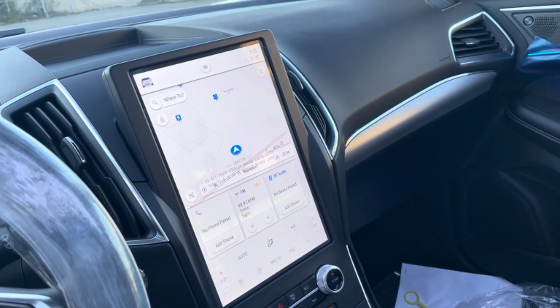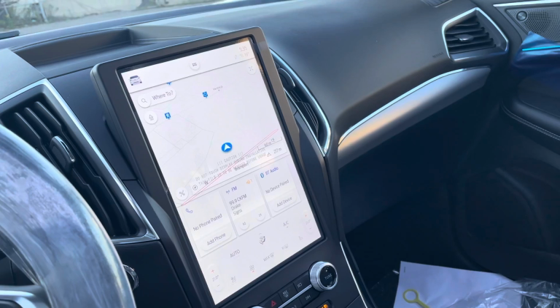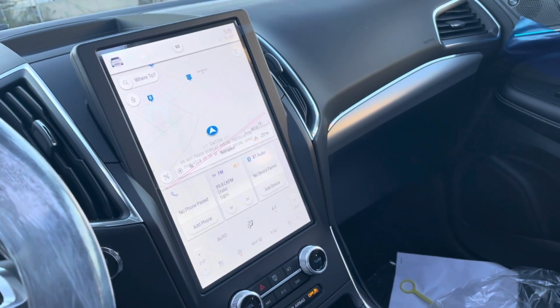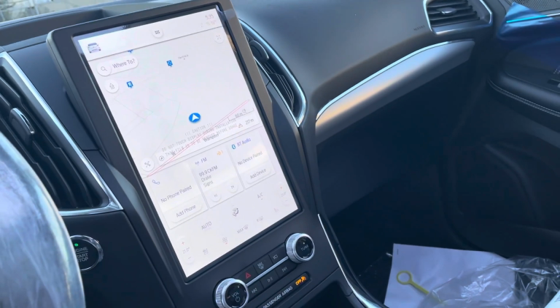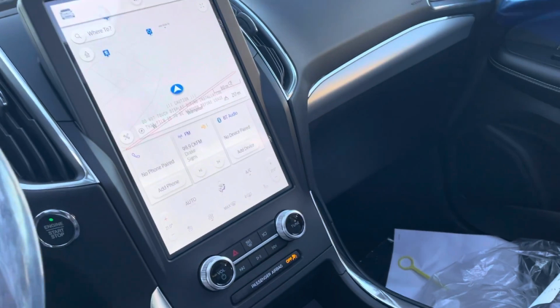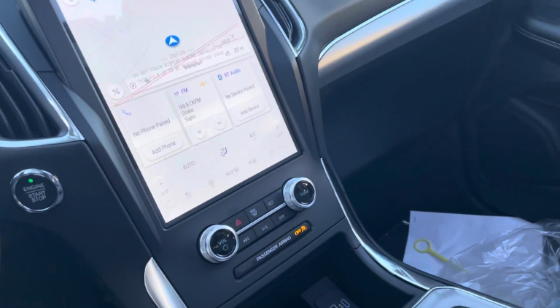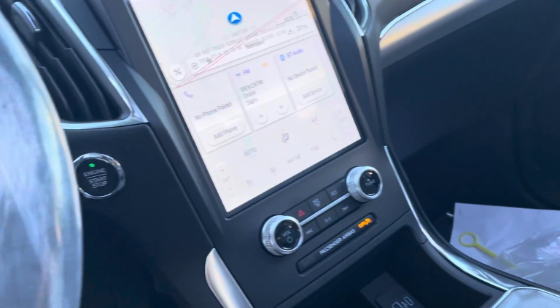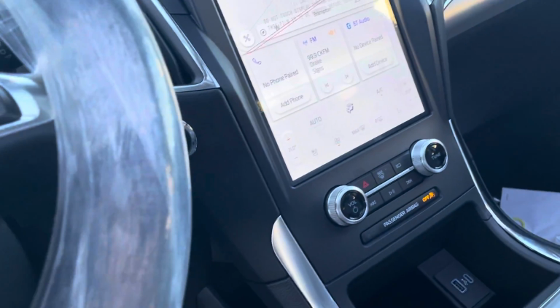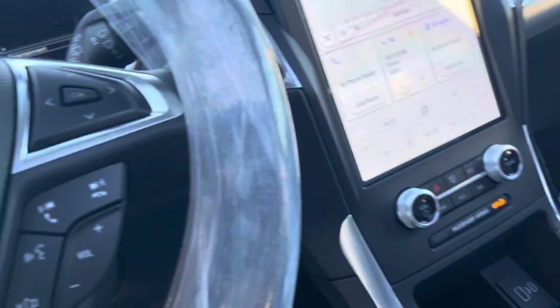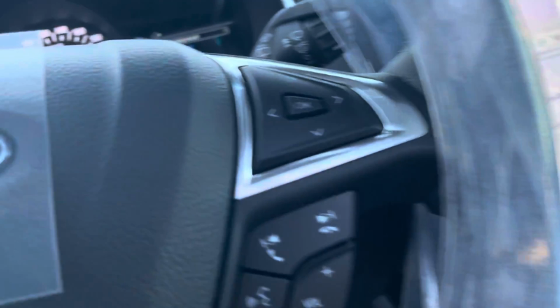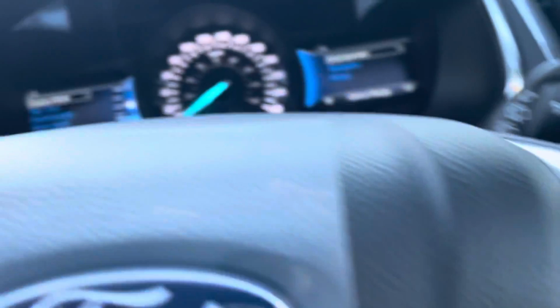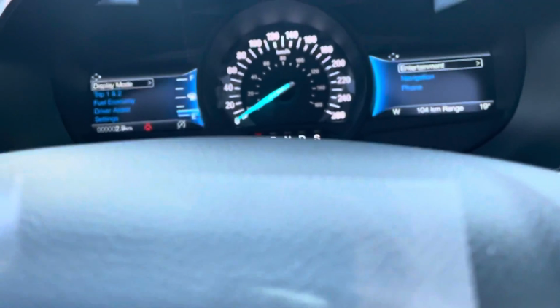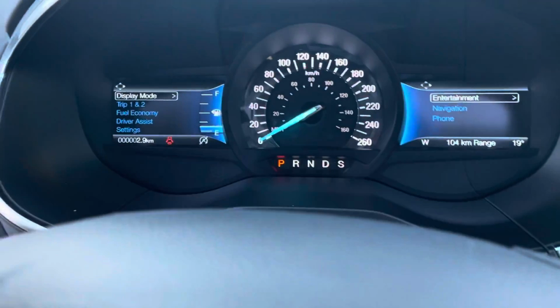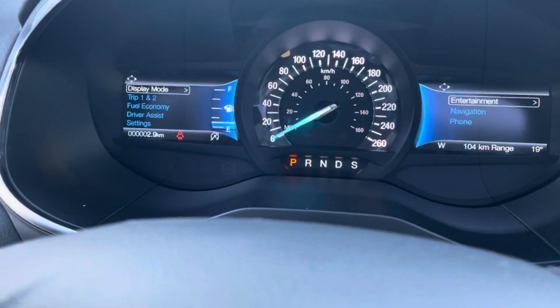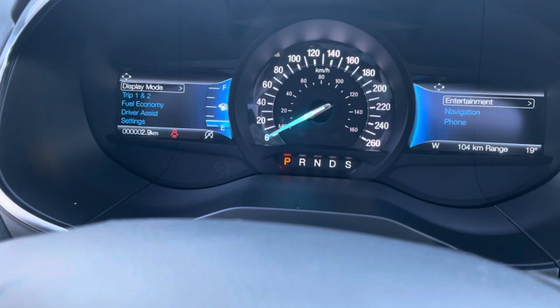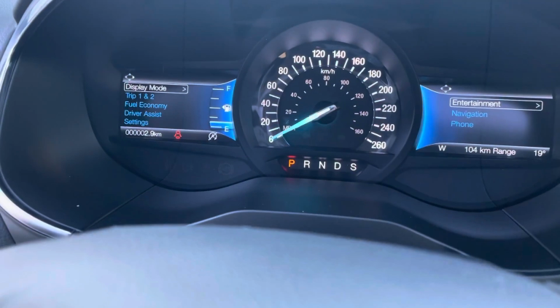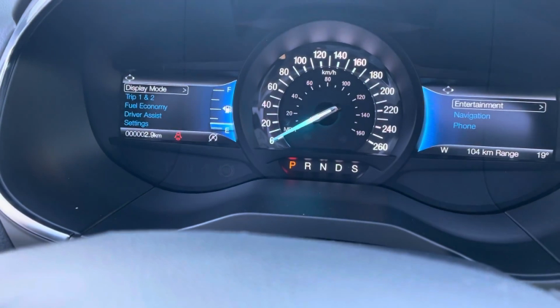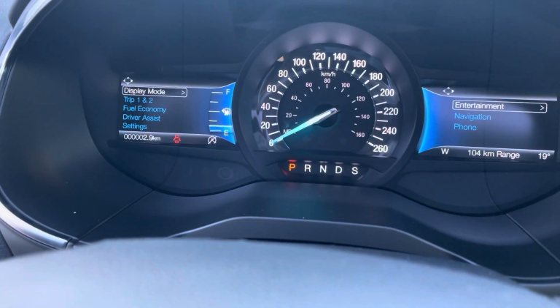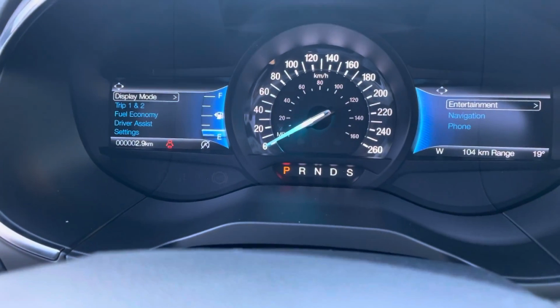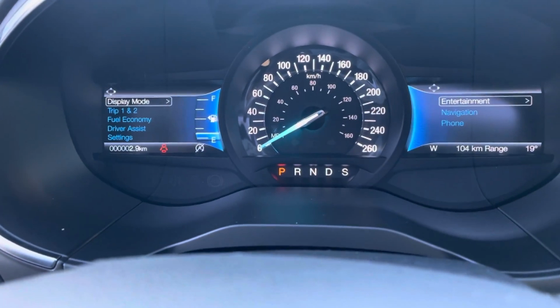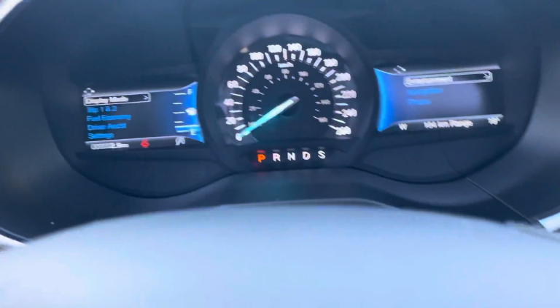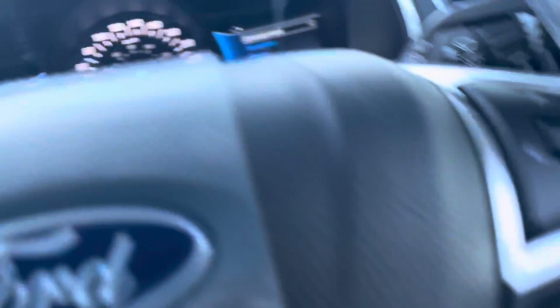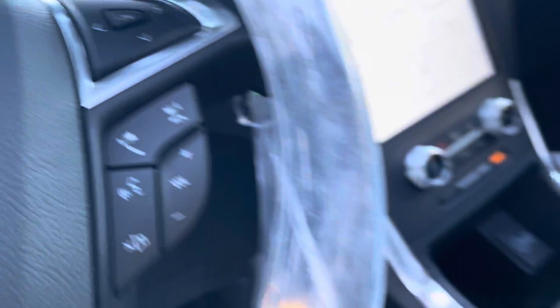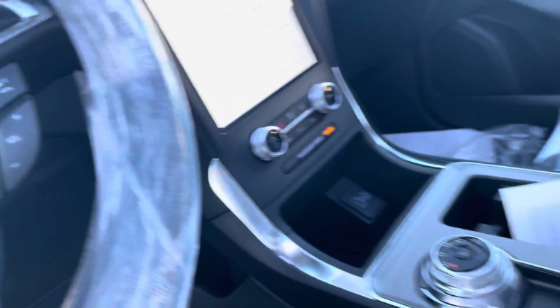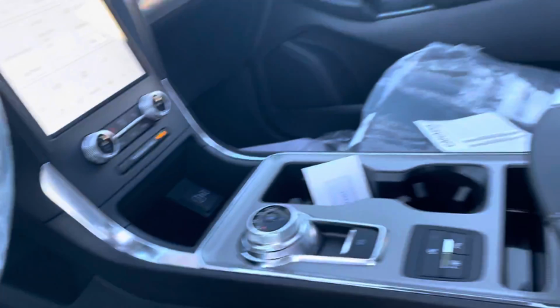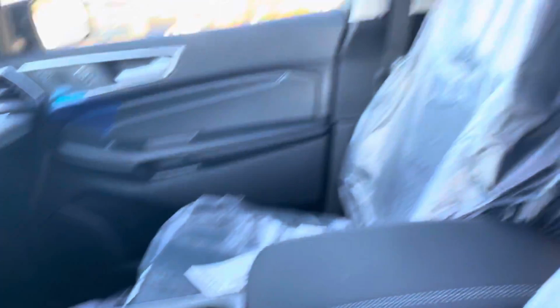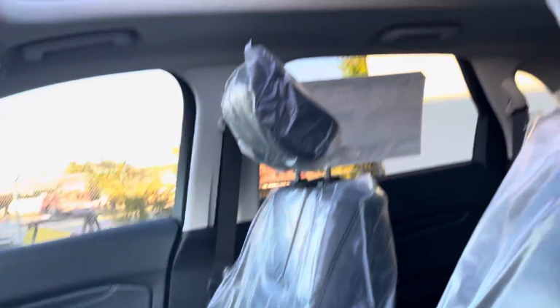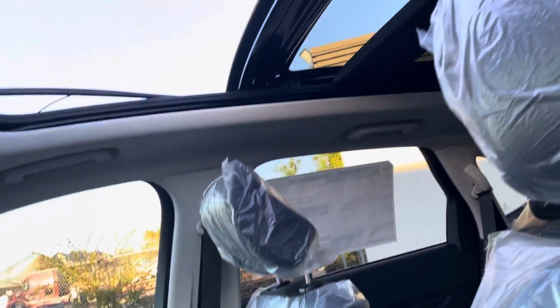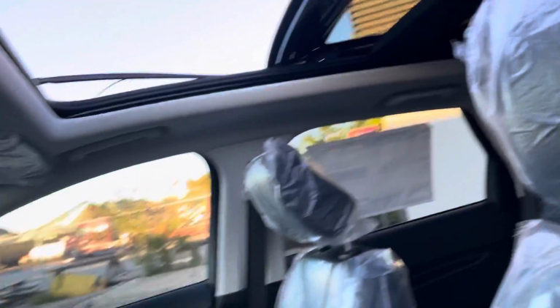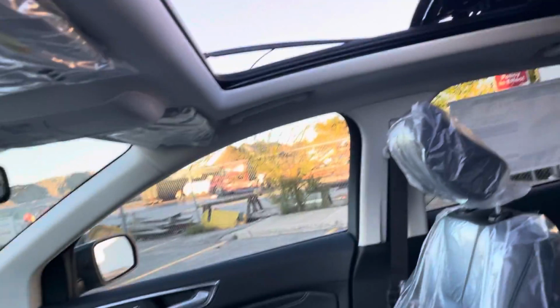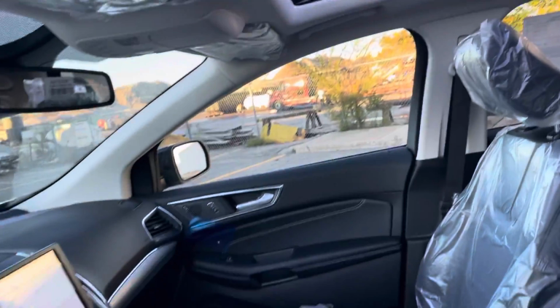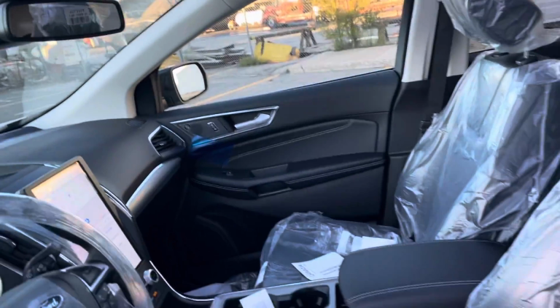Look at that screen — navigation included, Apple CarPlay. Look at that: the vehicle only has two kilometers. It's a completely brand new vehicle with all the plastics still on.